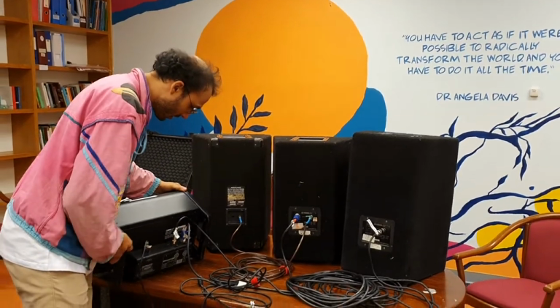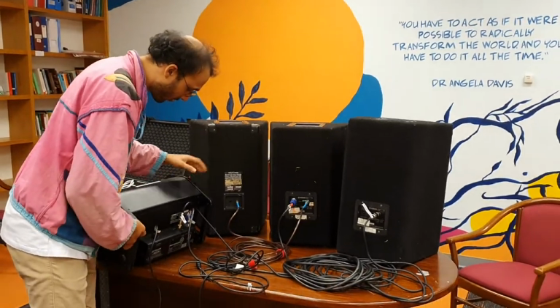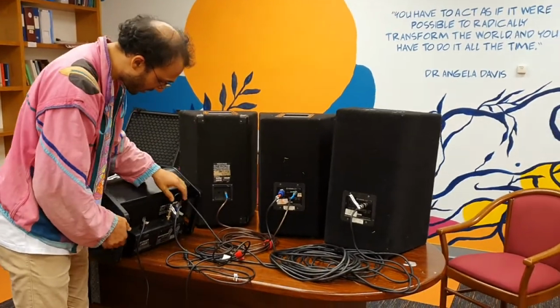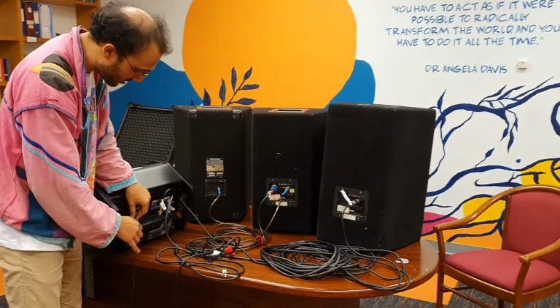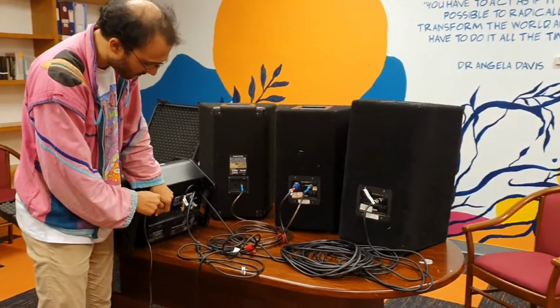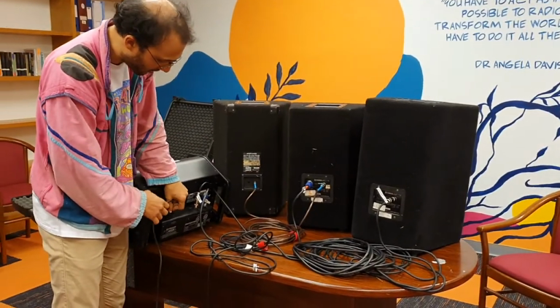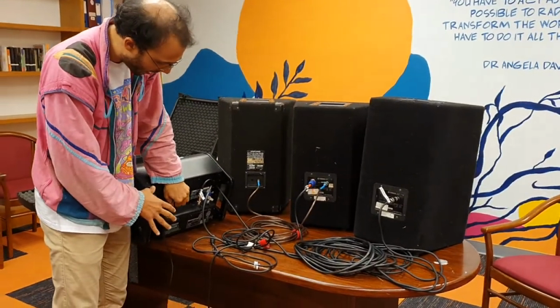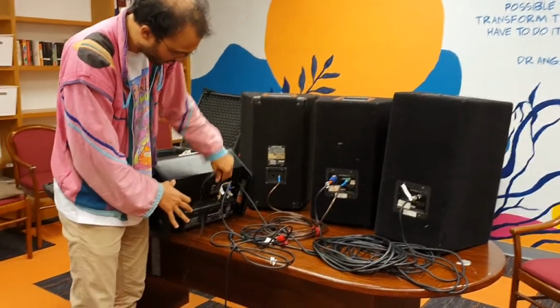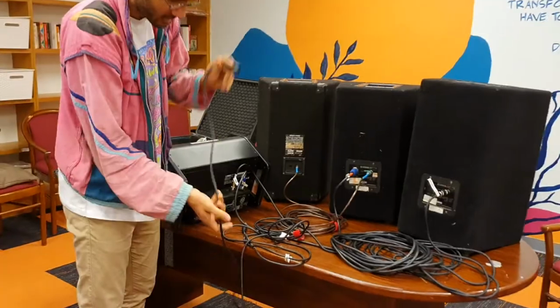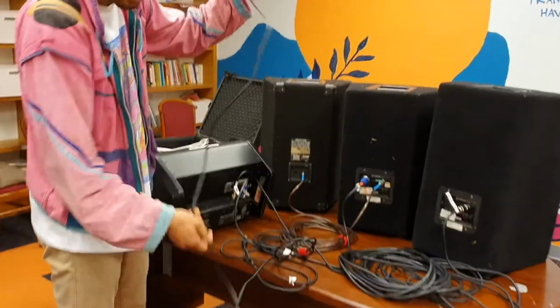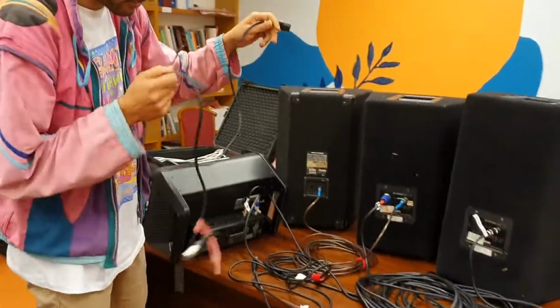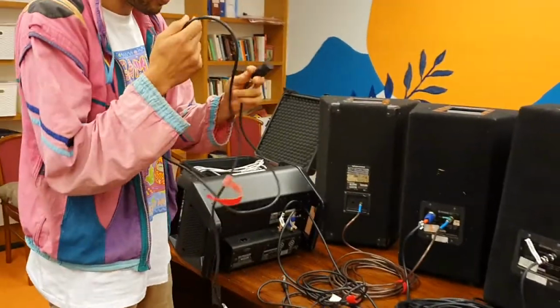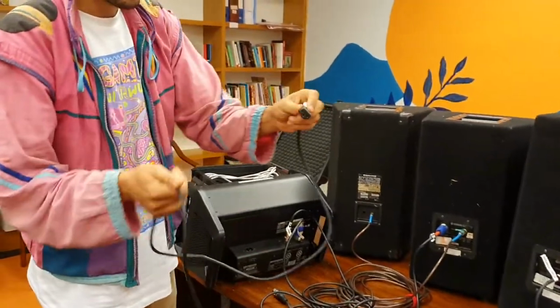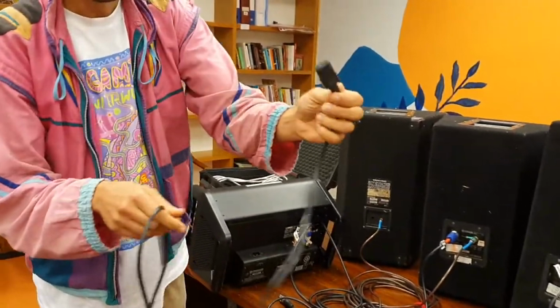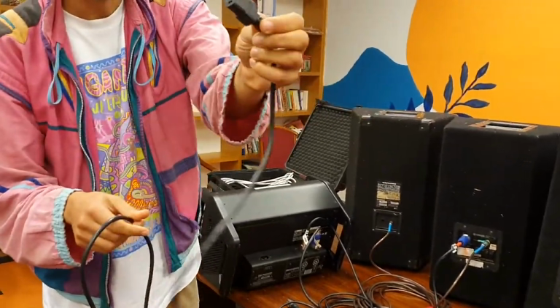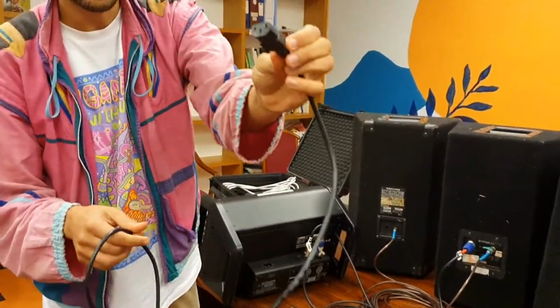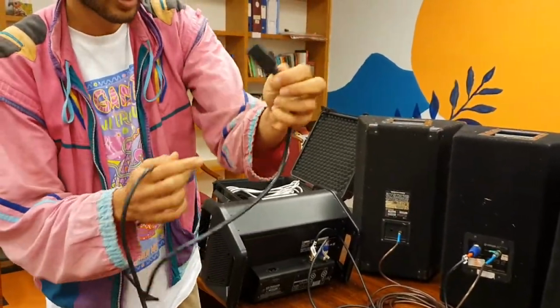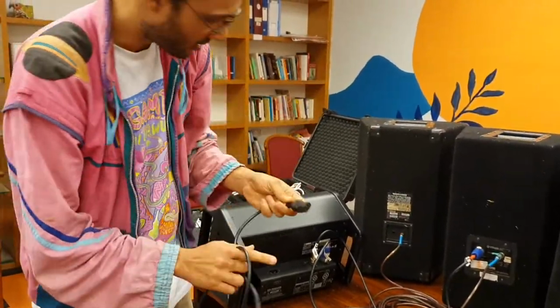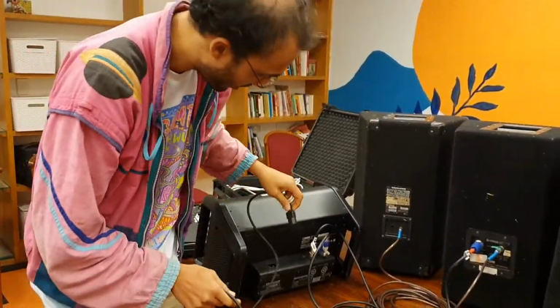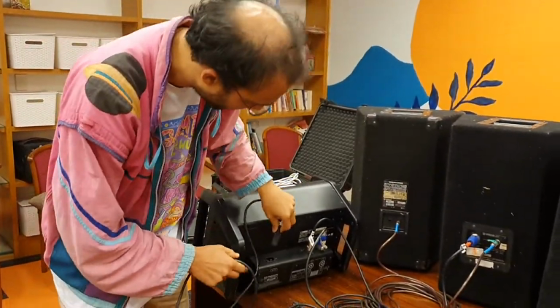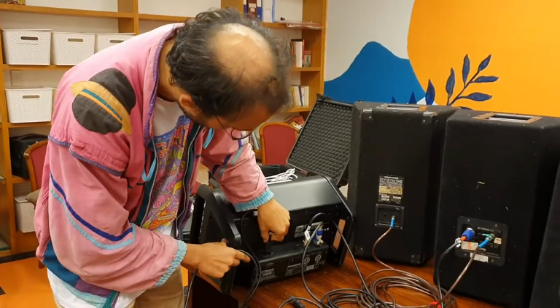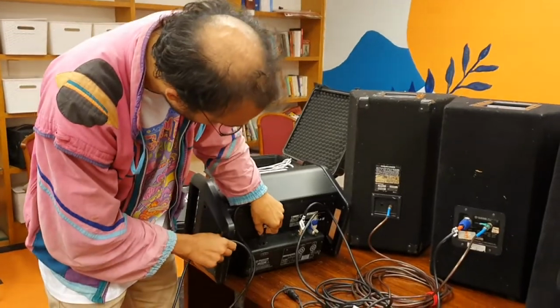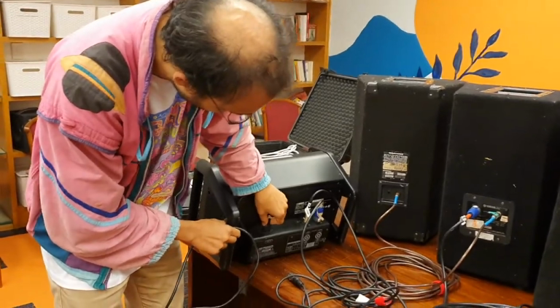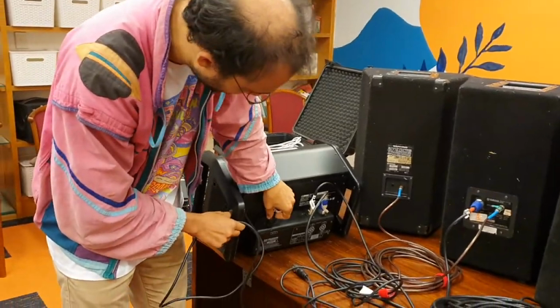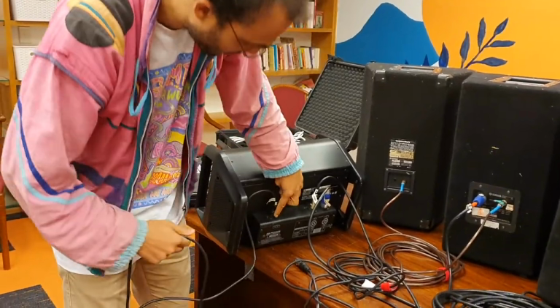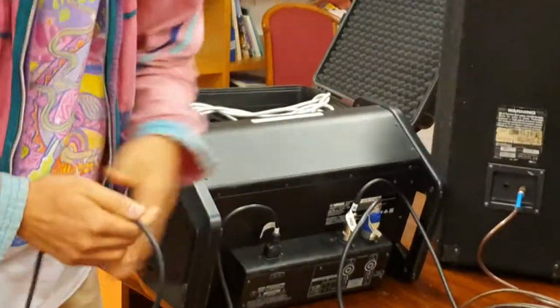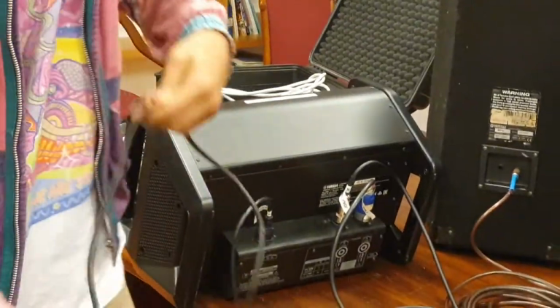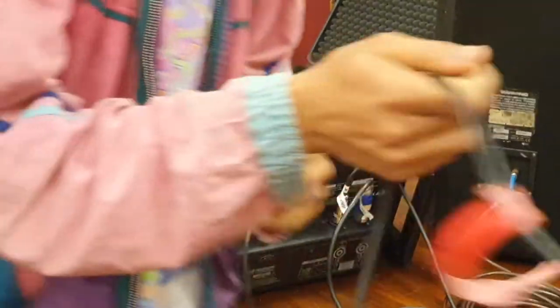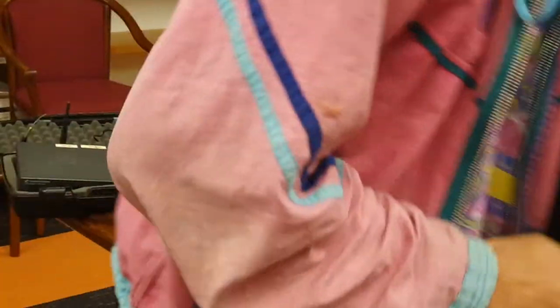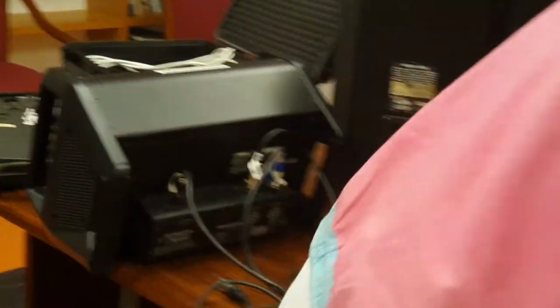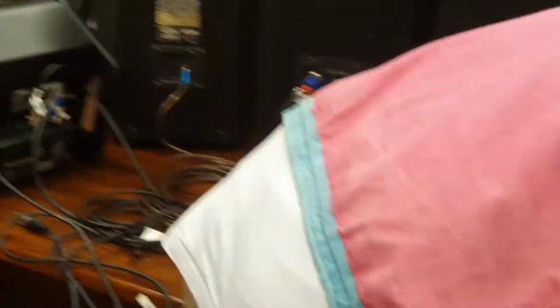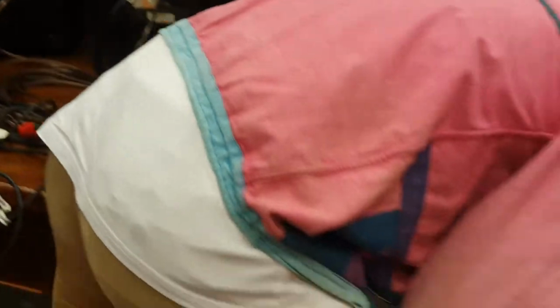So I've plugged in the speakers. Next I'm going to plug in the power. This is a power cord — it looks like a kettle cord at one end. Plug it into the back of the mixer and then plug the other end into the power board.